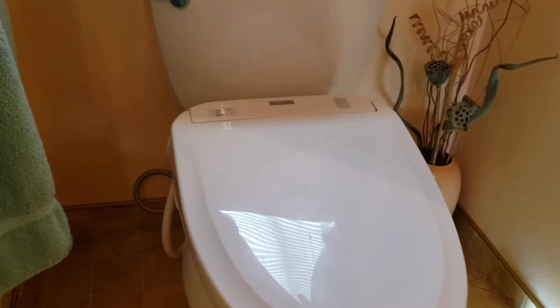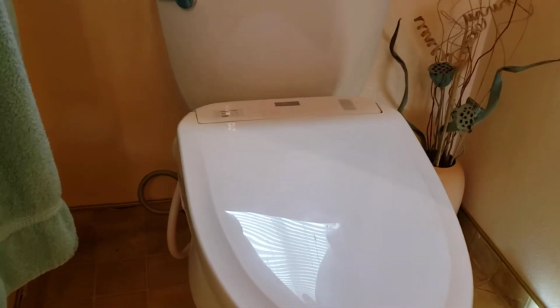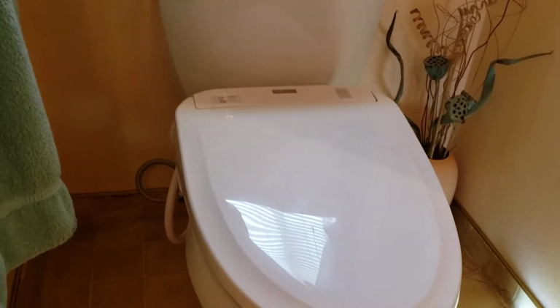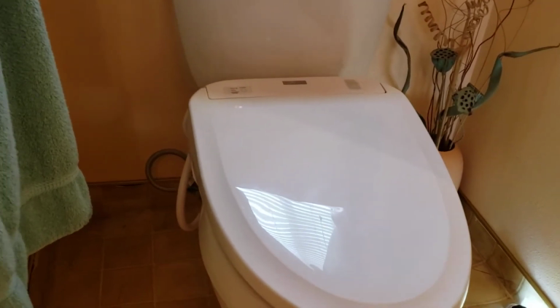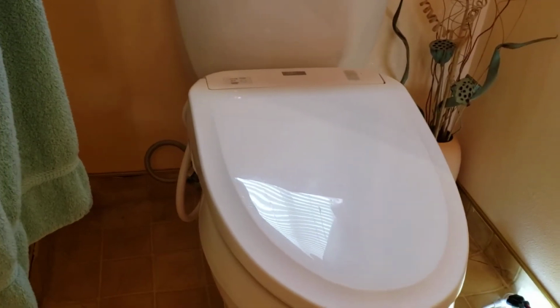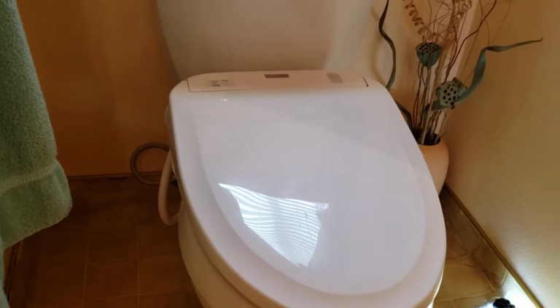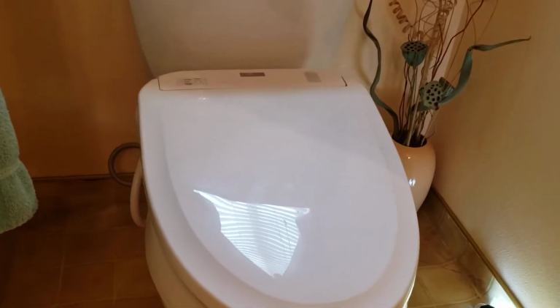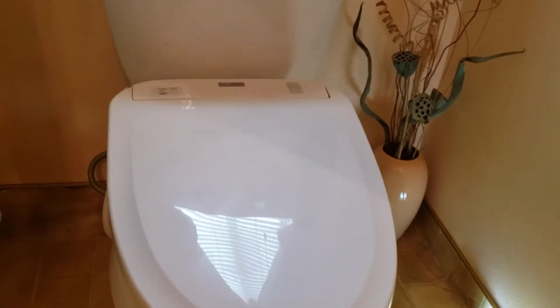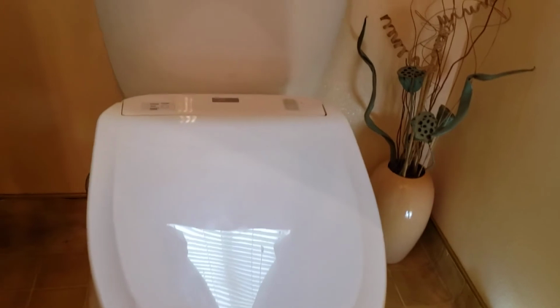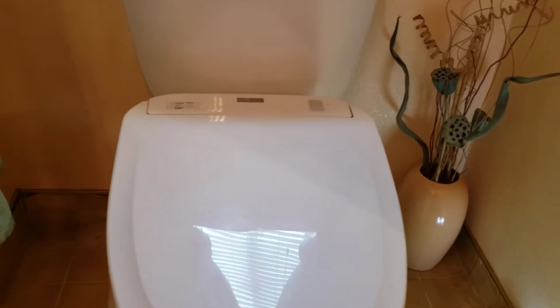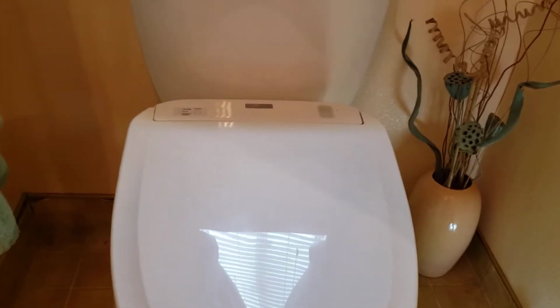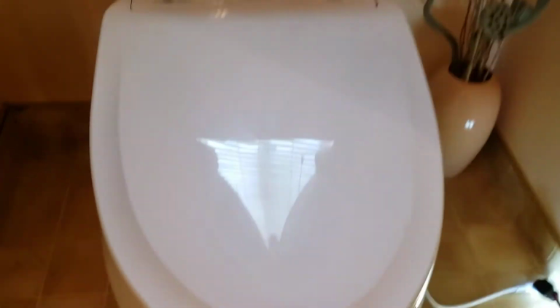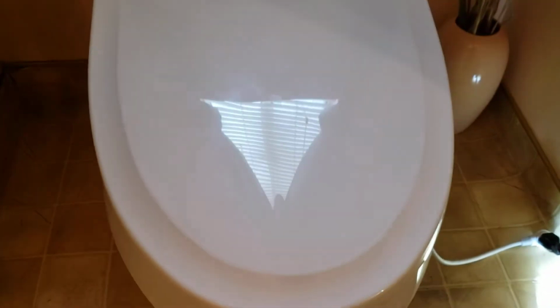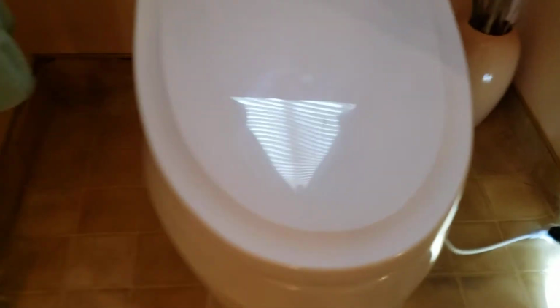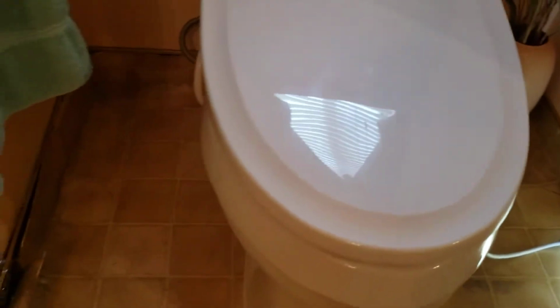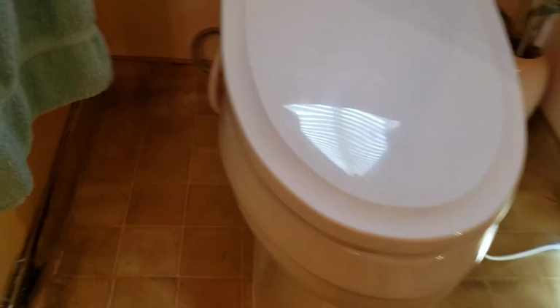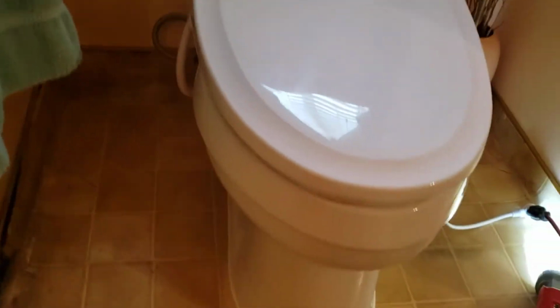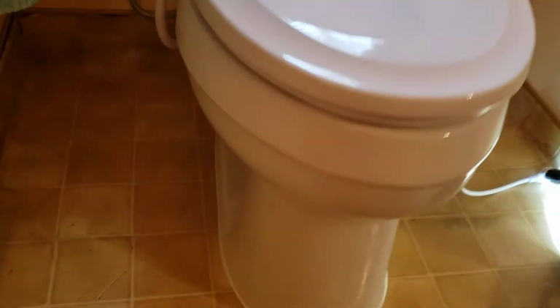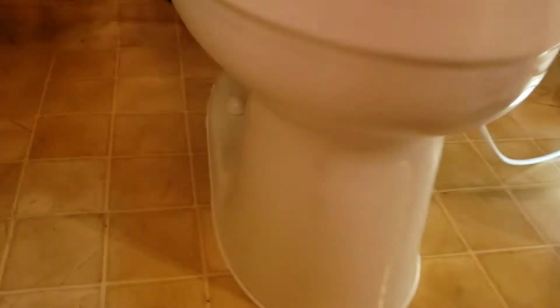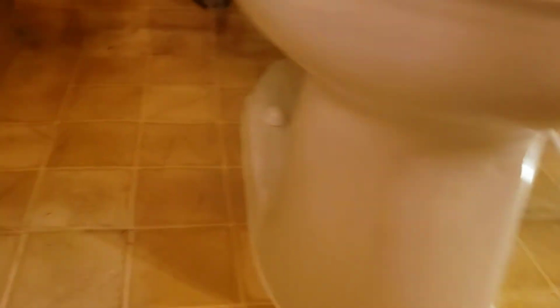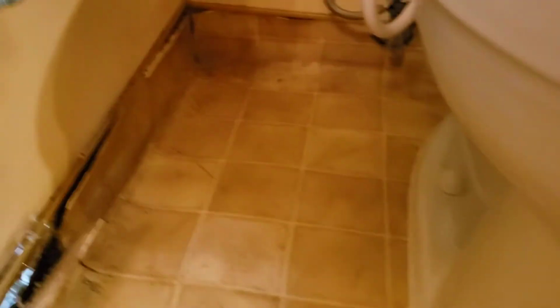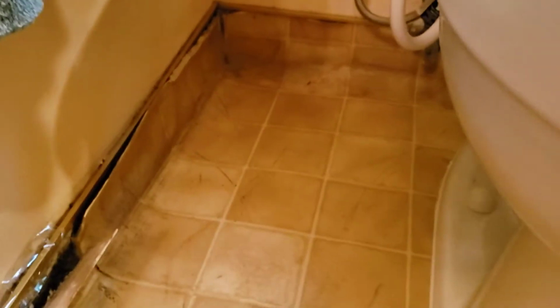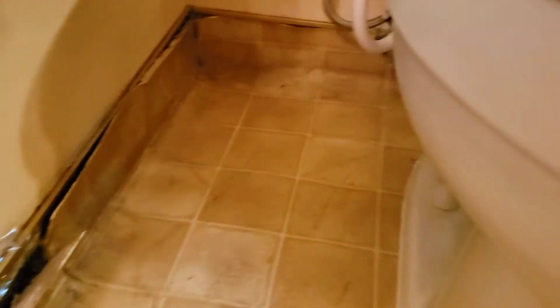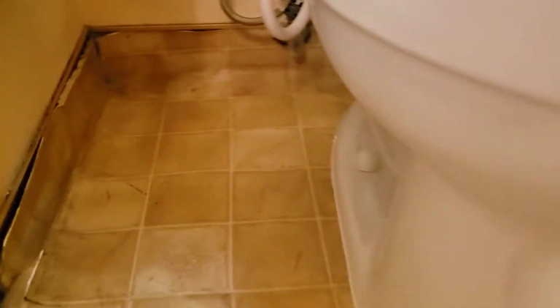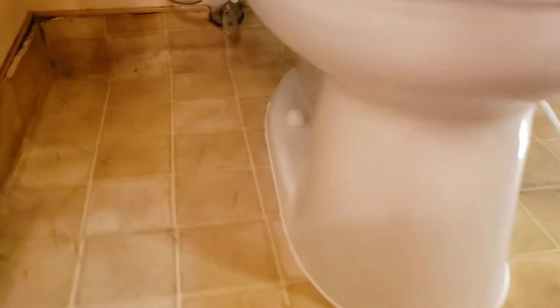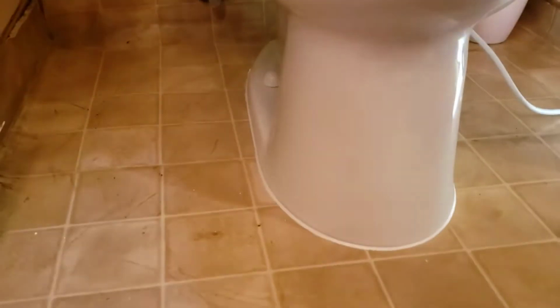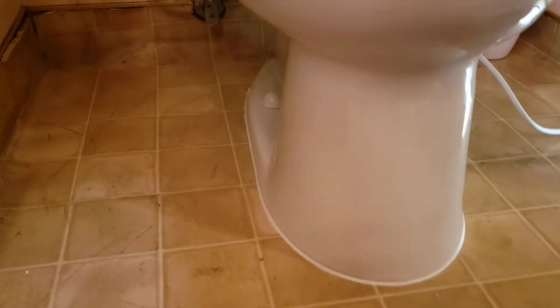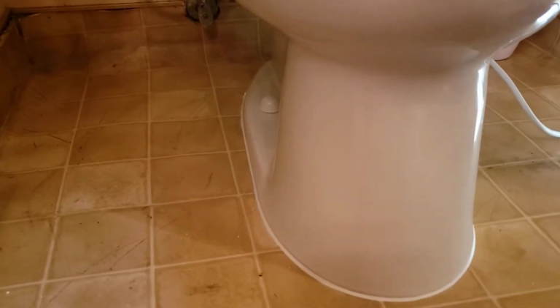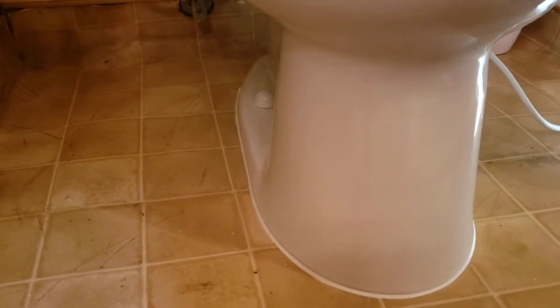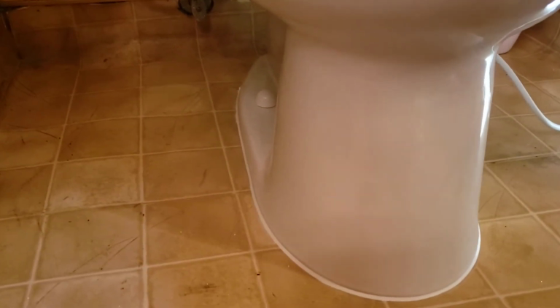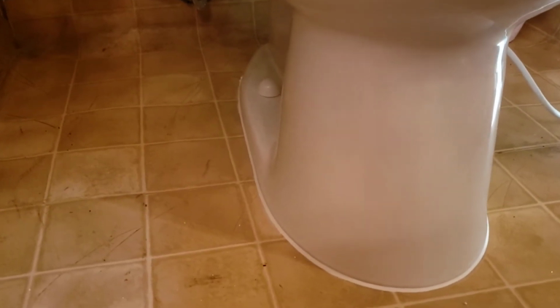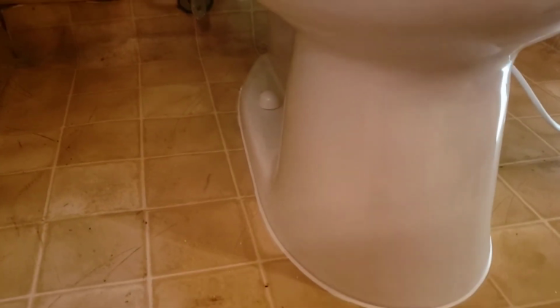So we're in Clovis, California, just finished installing a Kohler Cimarron toilet — and that's separate from the seat you see here. We pulled out the old toilet; the flange was in good shape, no corrosion down there, solid ABS plastic.